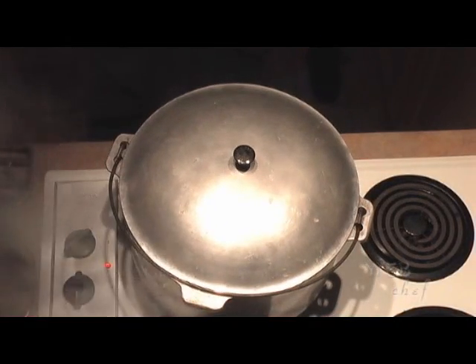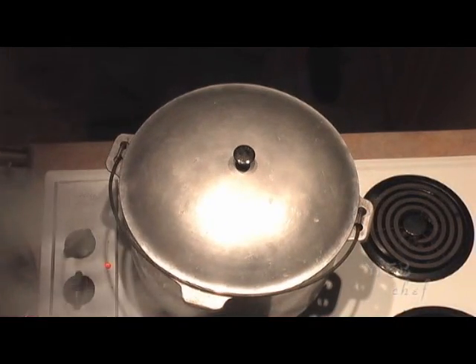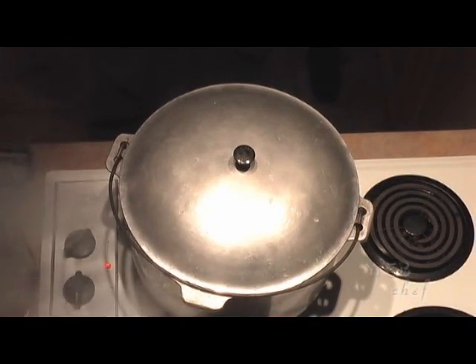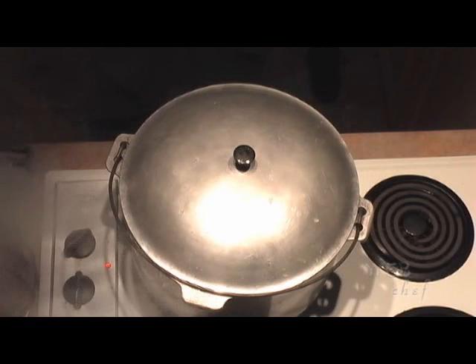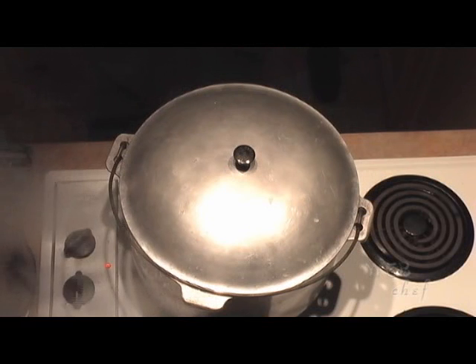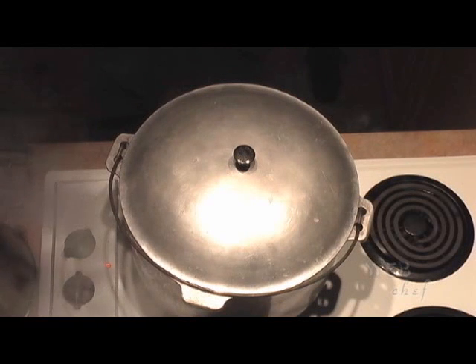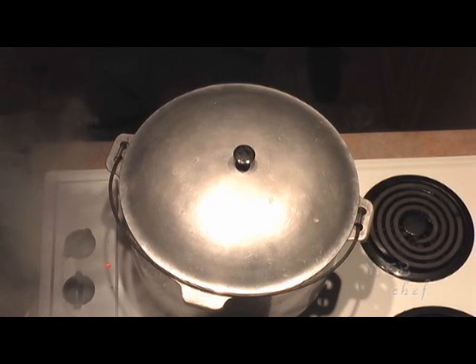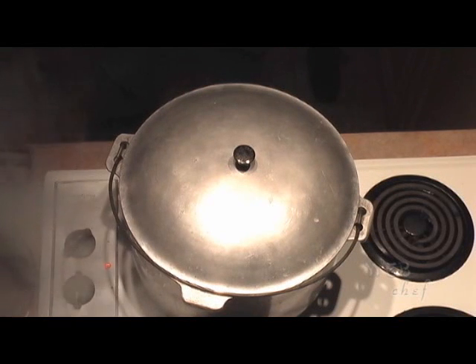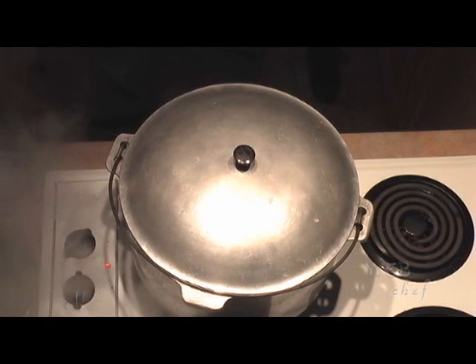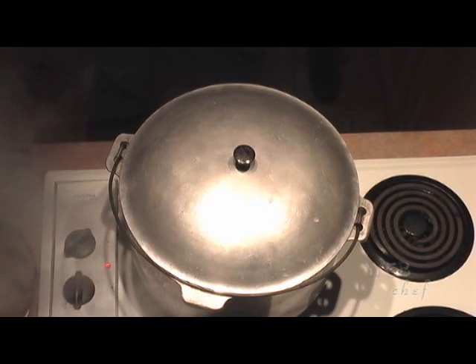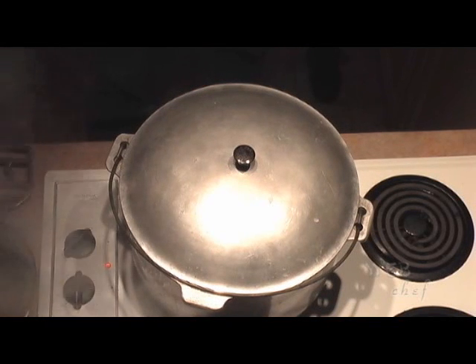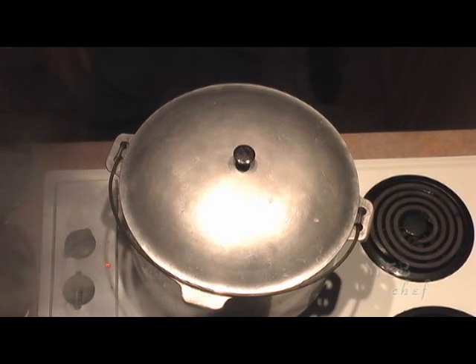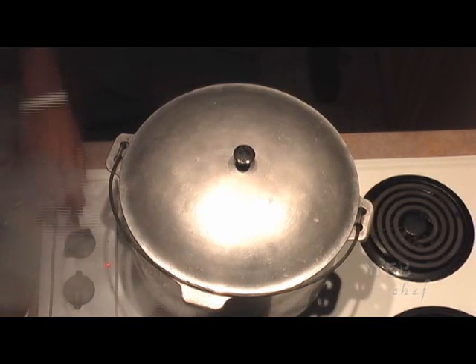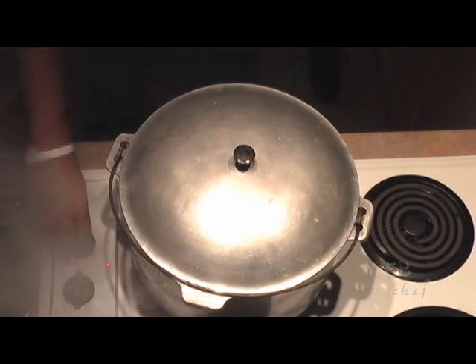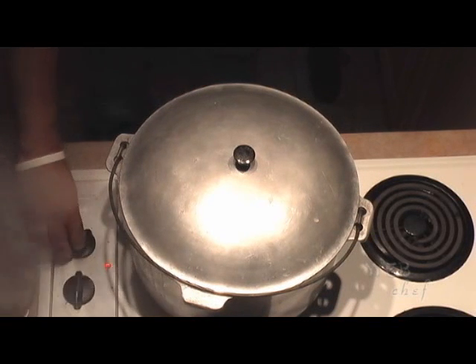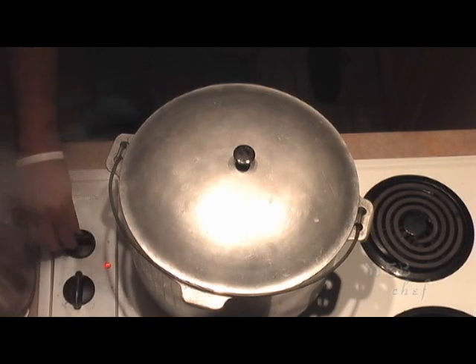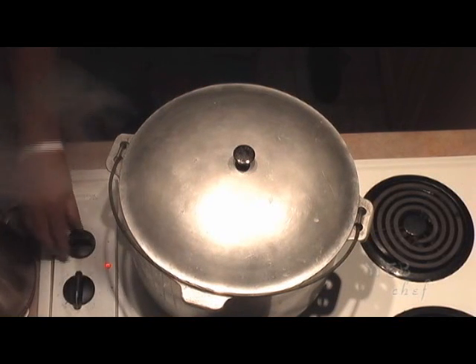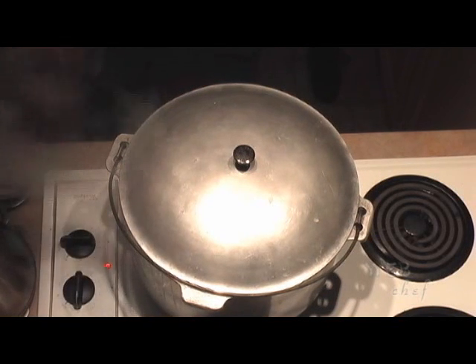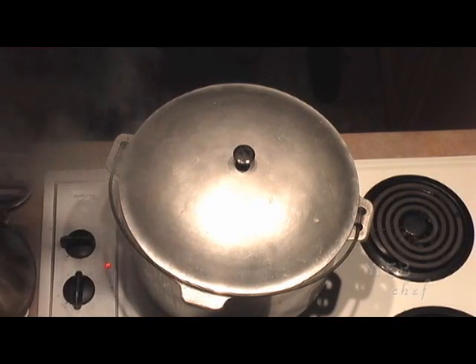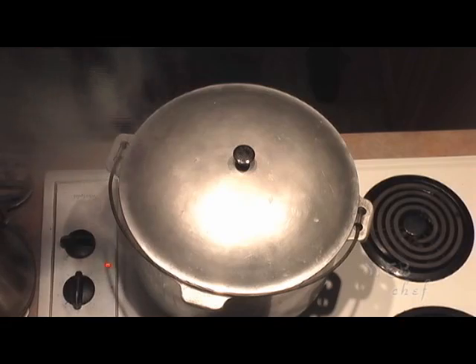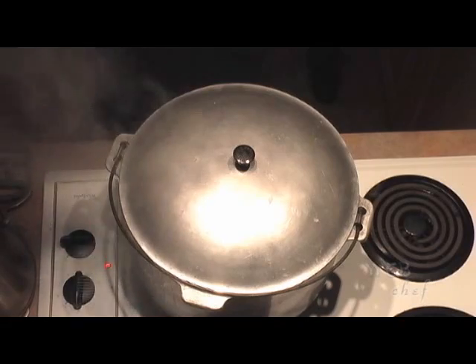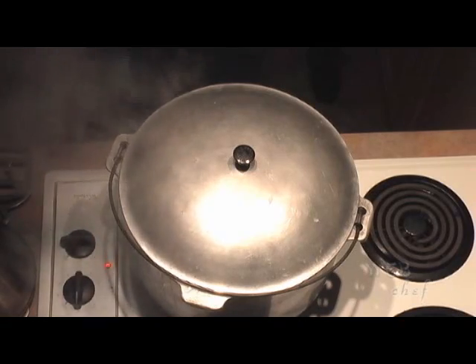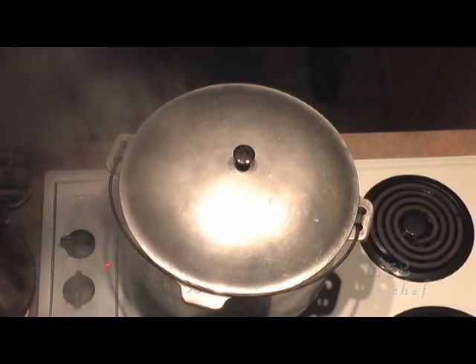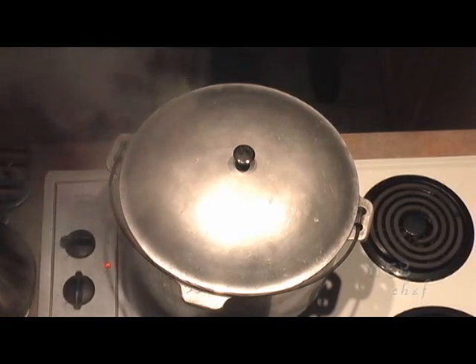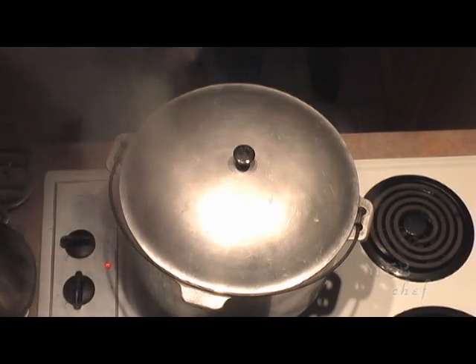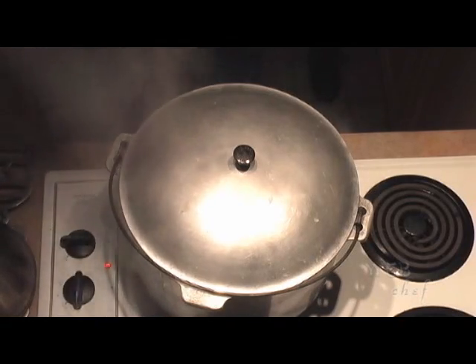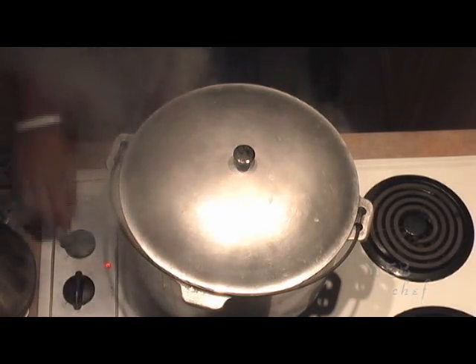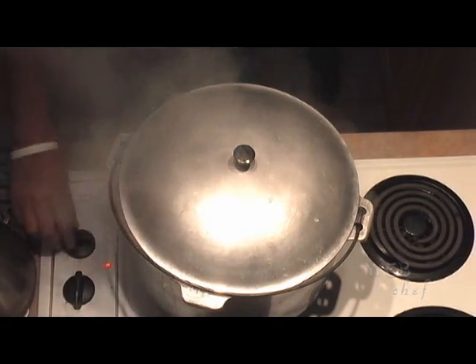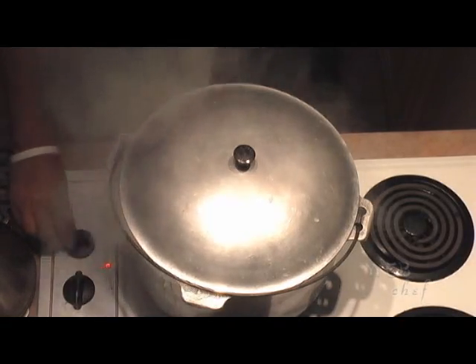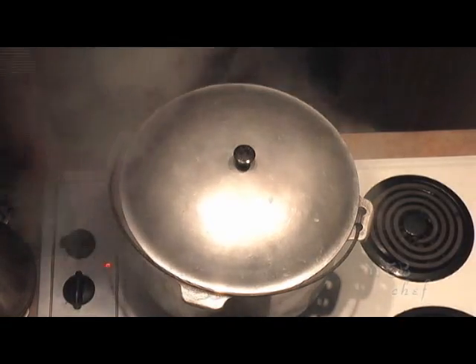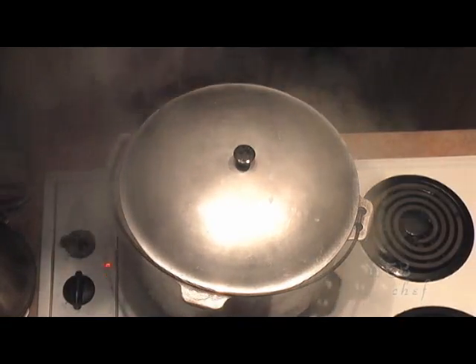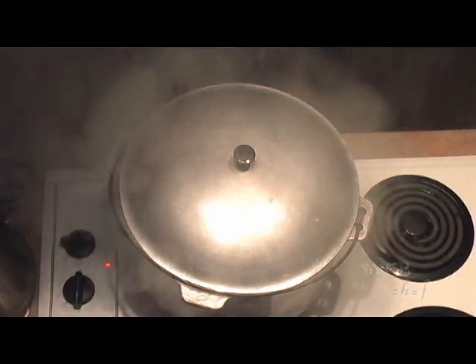When your pot comes to a boil, bring it down to about medium-high heat and let your crabs cook for the remaining 15 minutes.